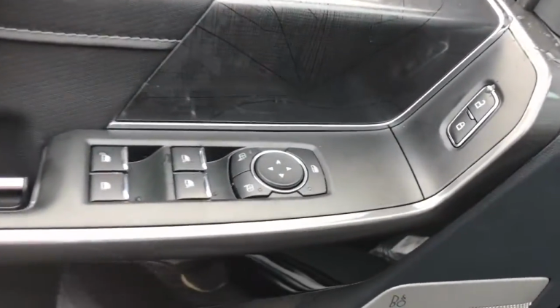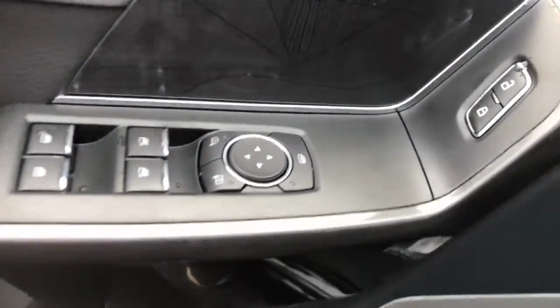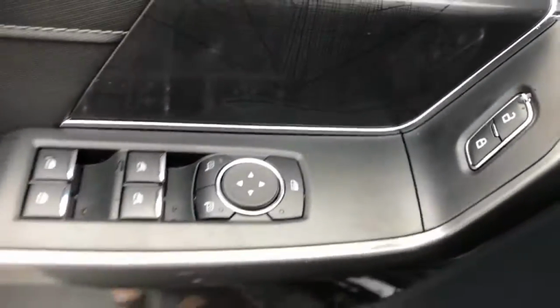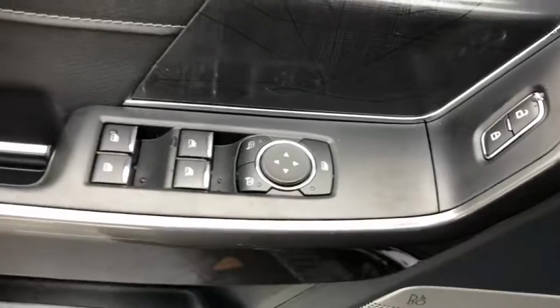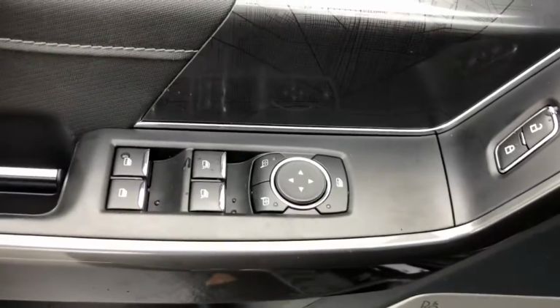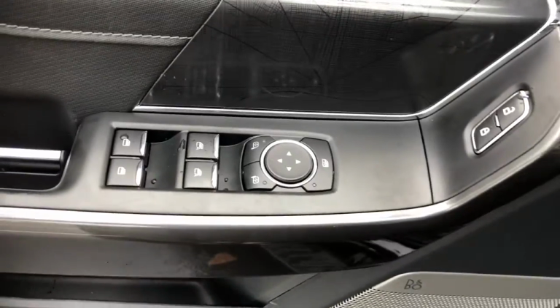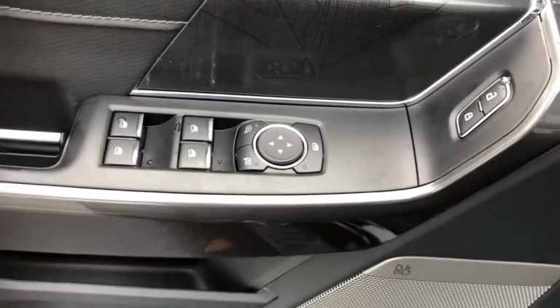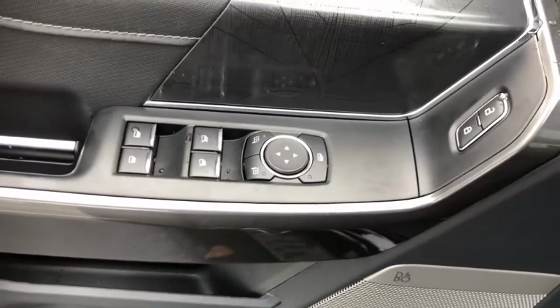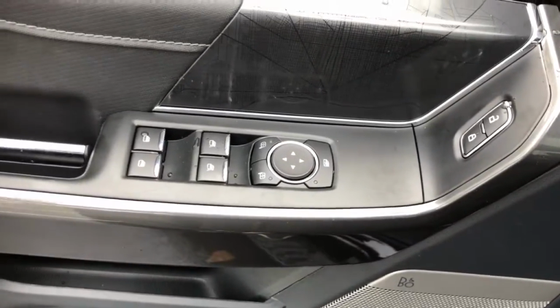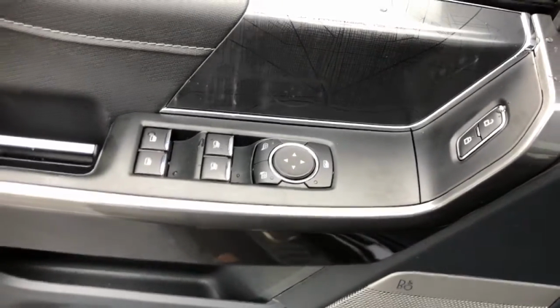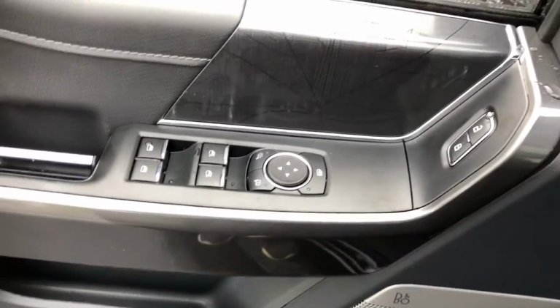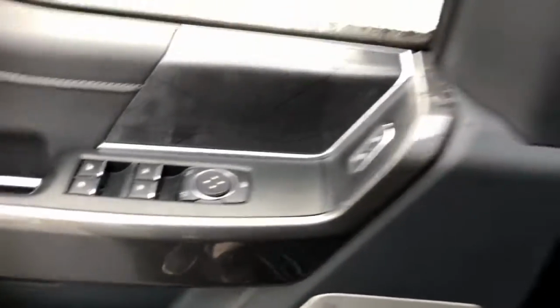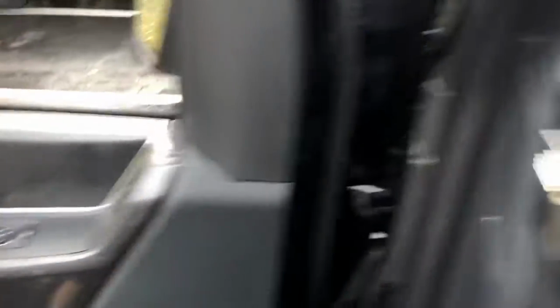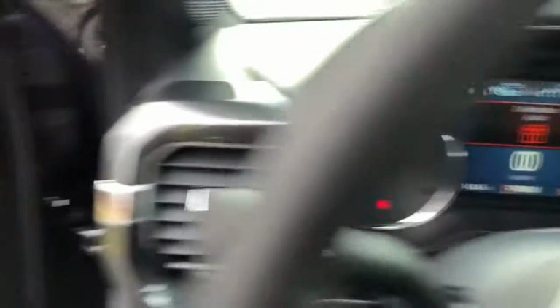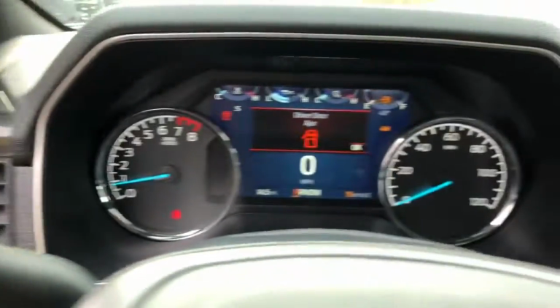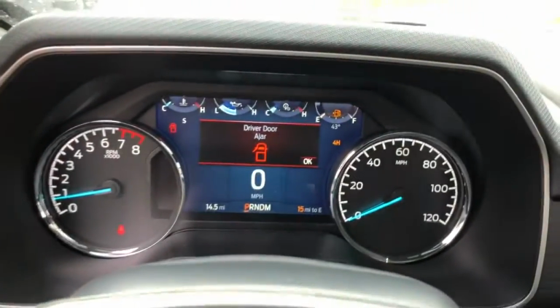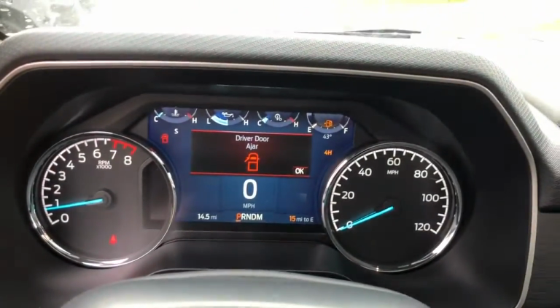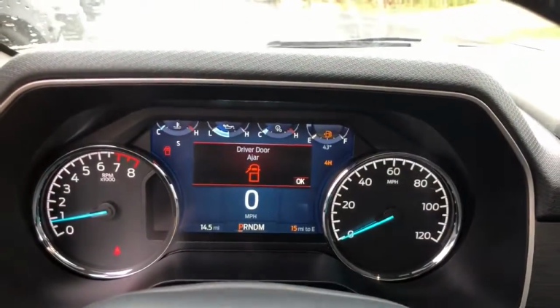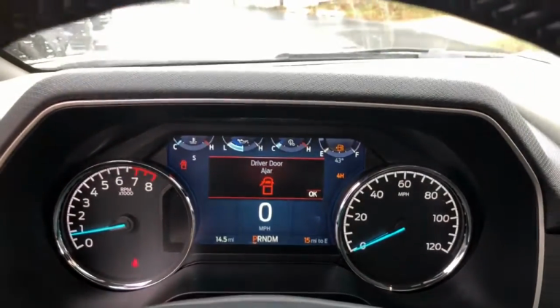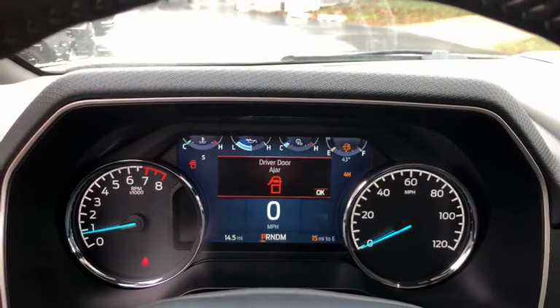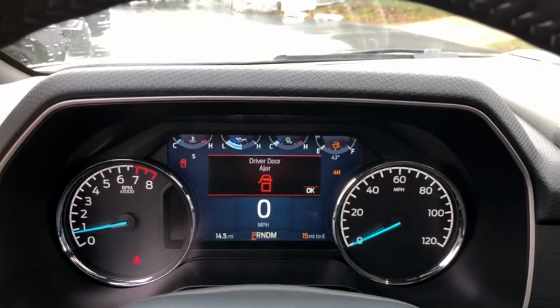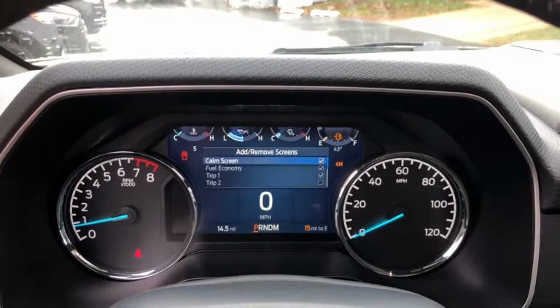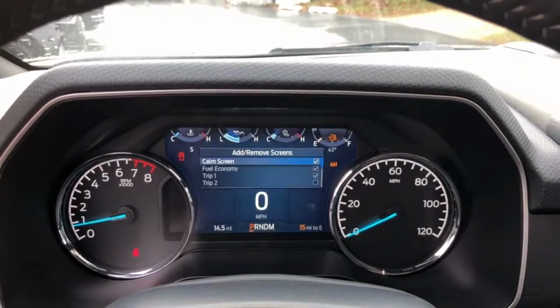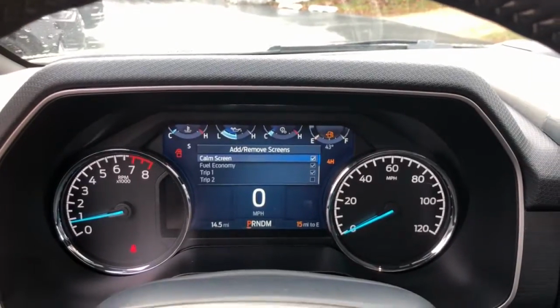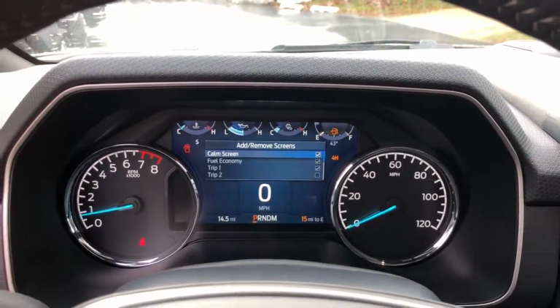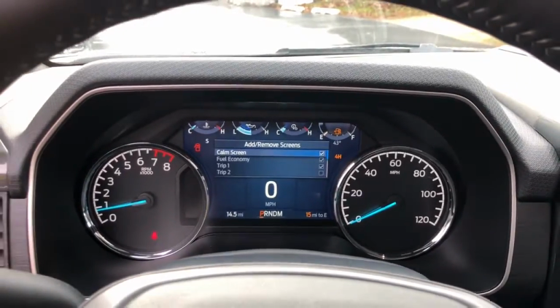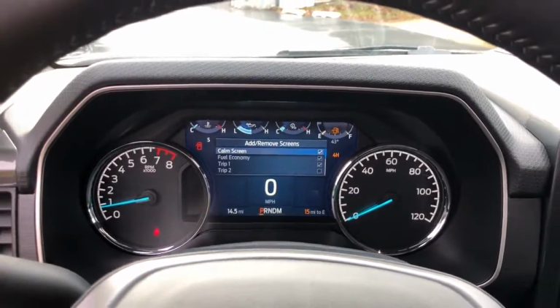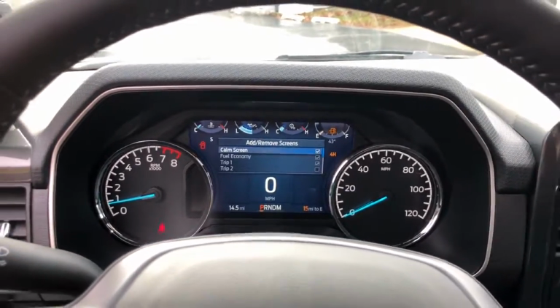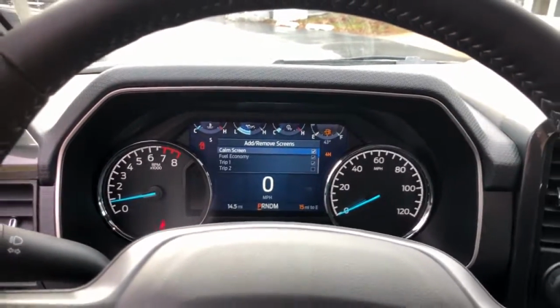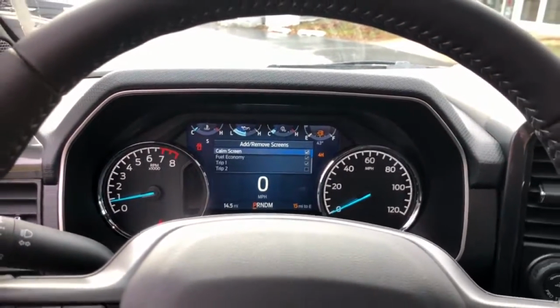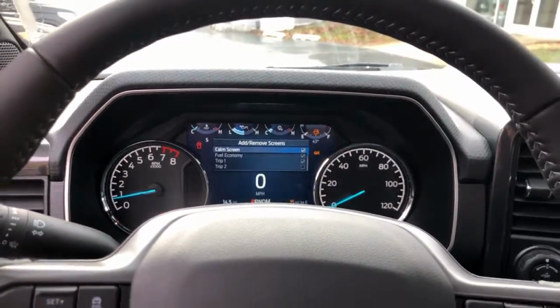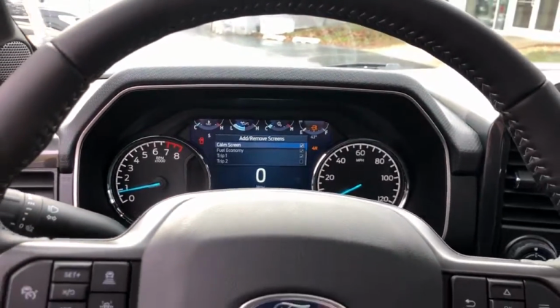The following are some of this vehicle's highlighted options: electronic stability control, power windows, four-wheel disc brakes, and power steering.